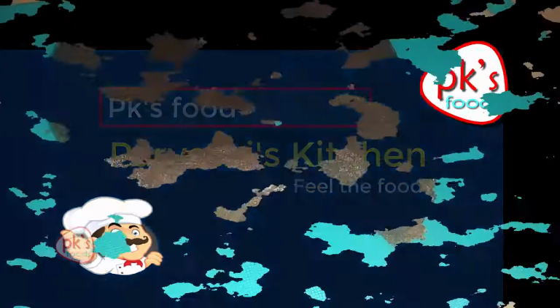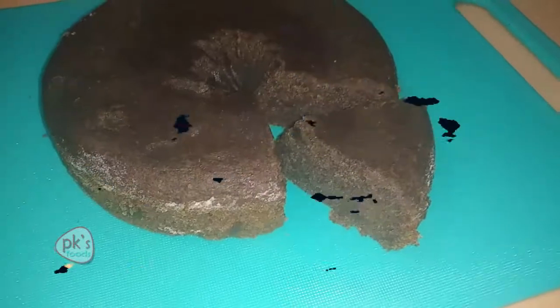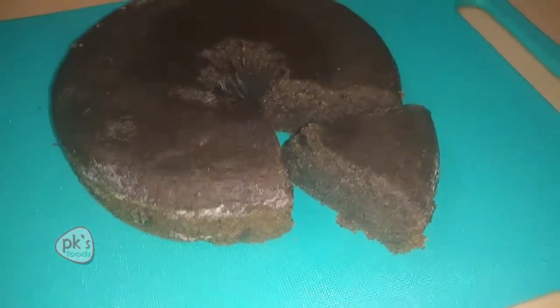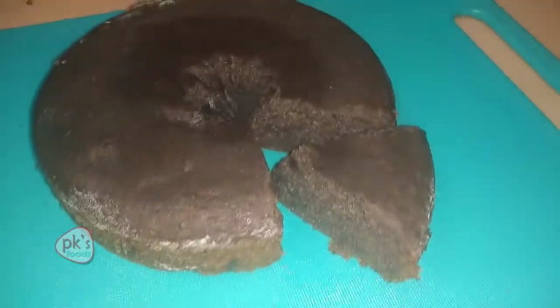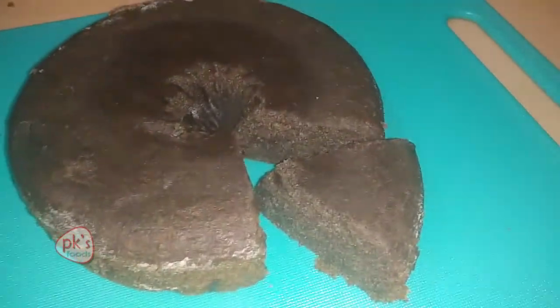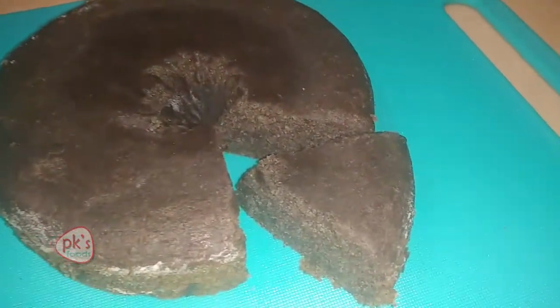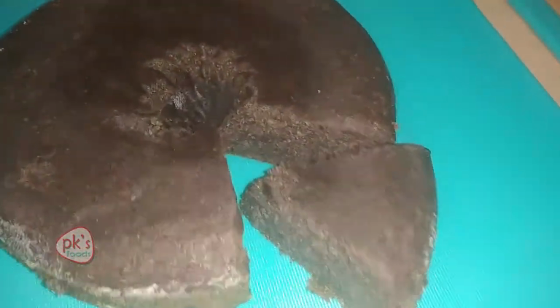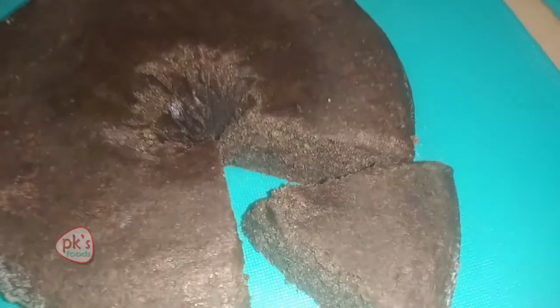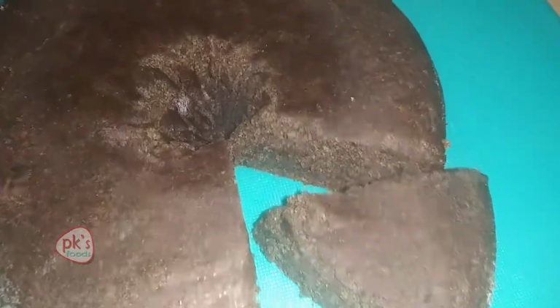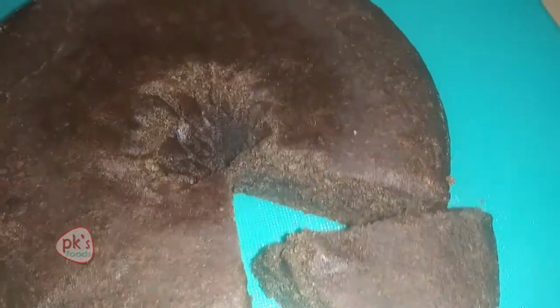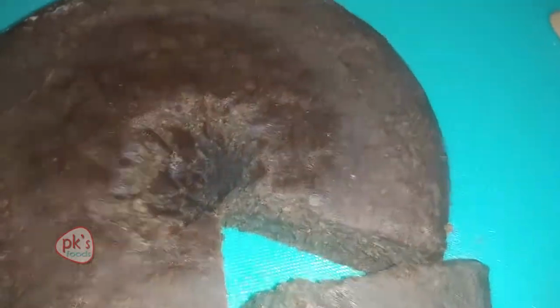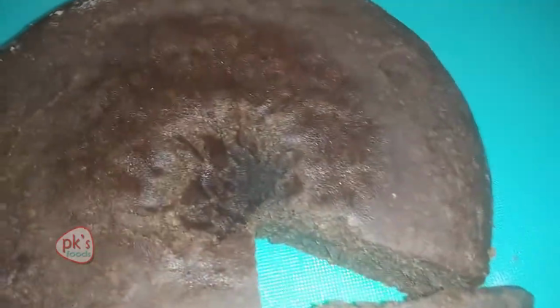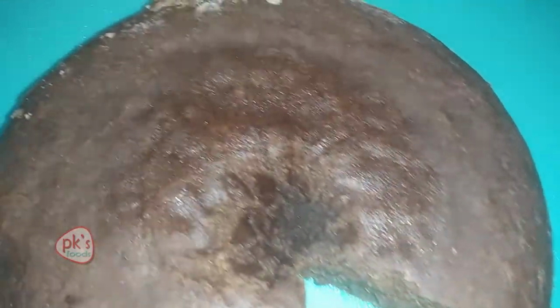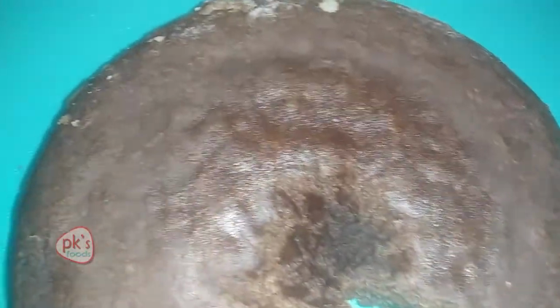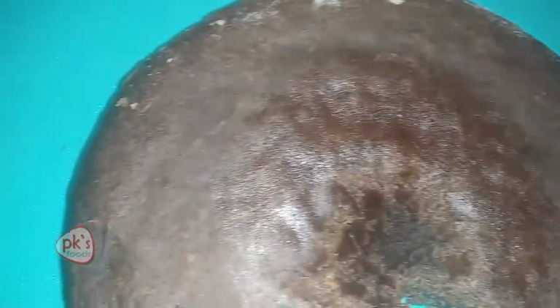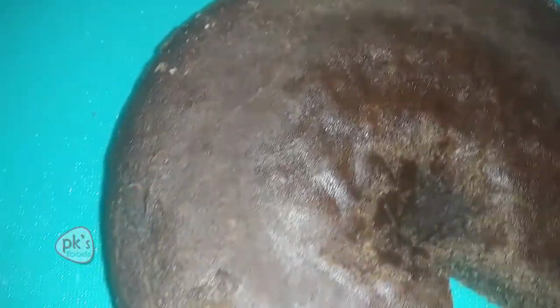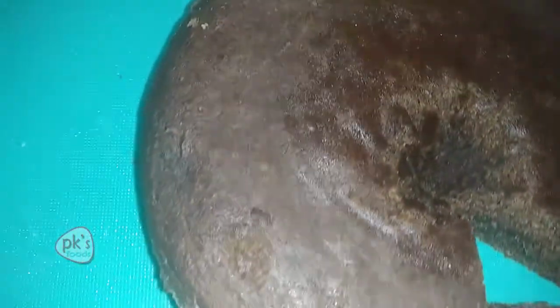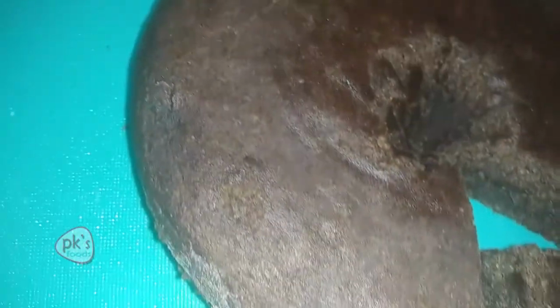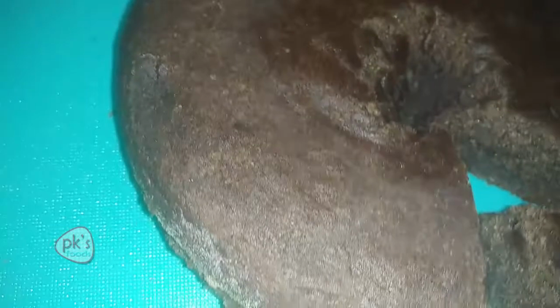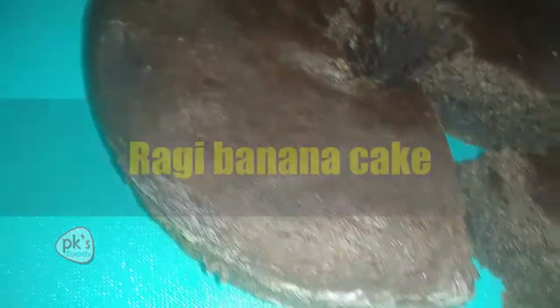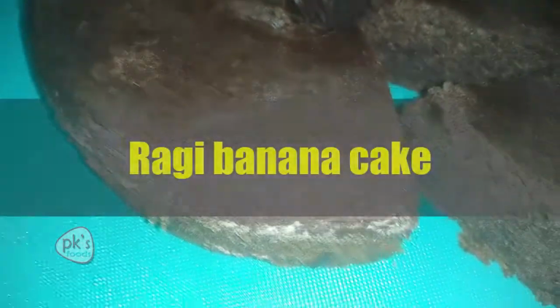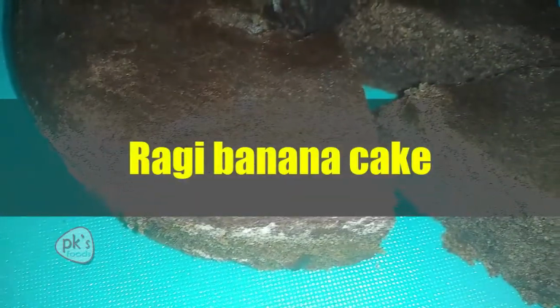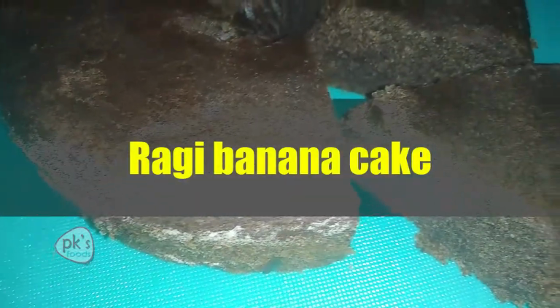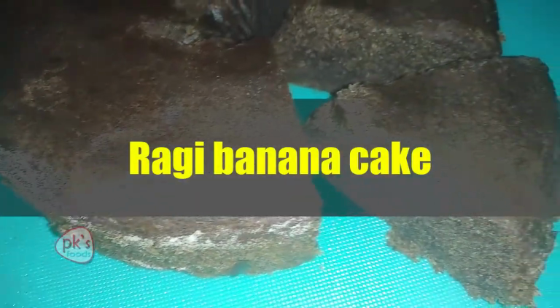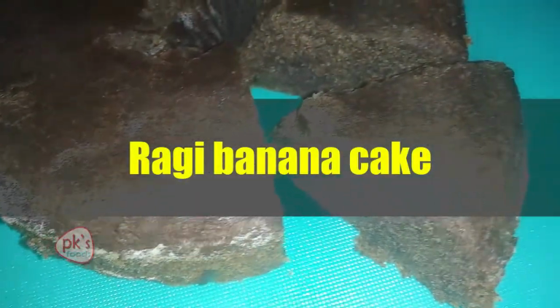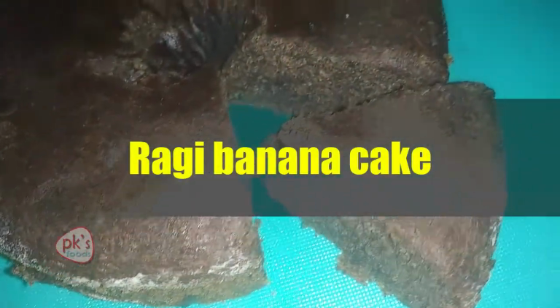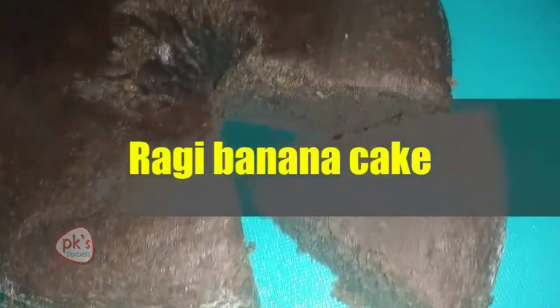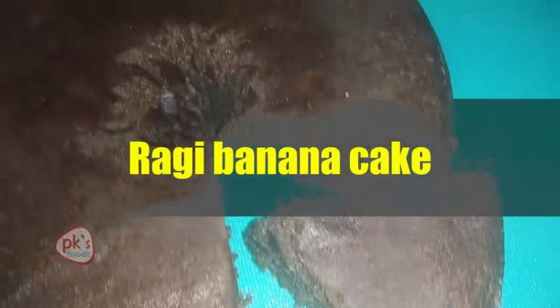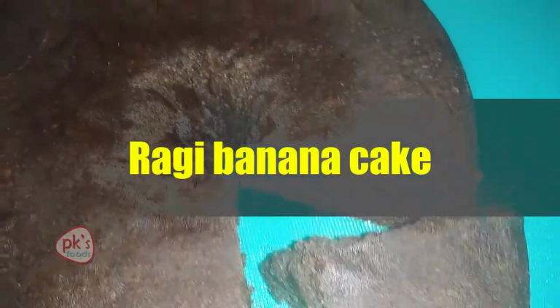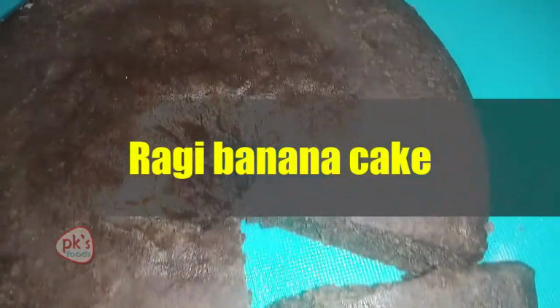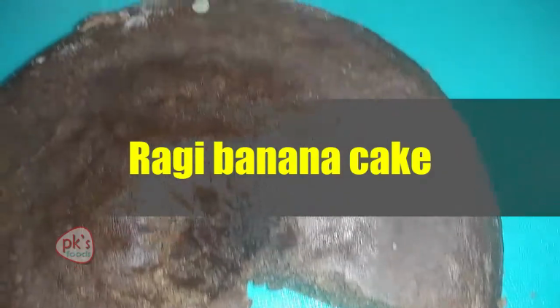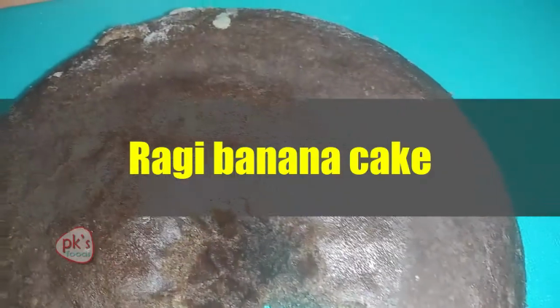Hello Foodies! Welcome to Paratha's Kitchen, PKS Food. This is a special, tasty, healthy banana ragi cake. This is very simple and easy.